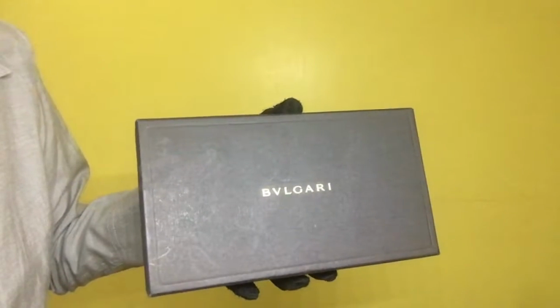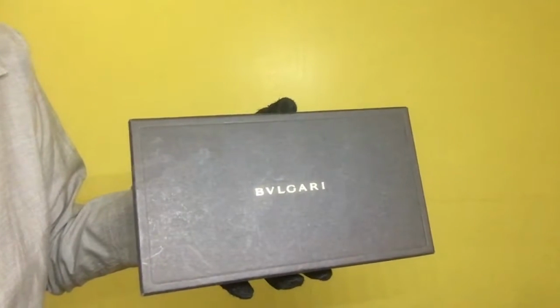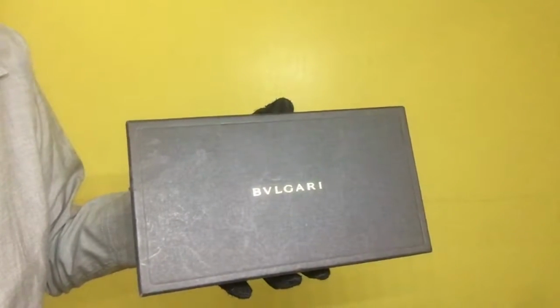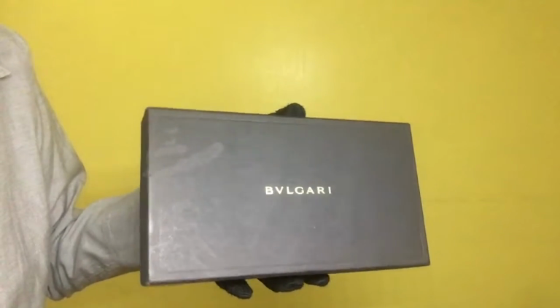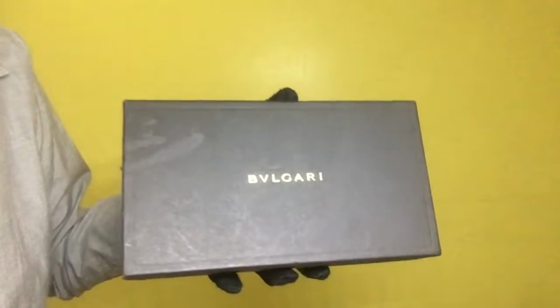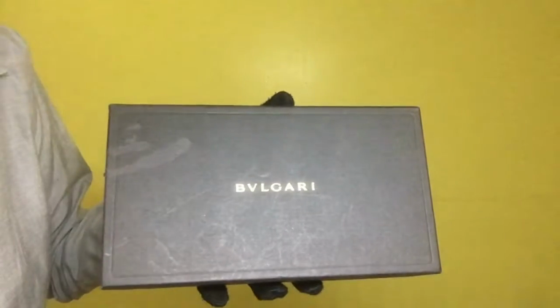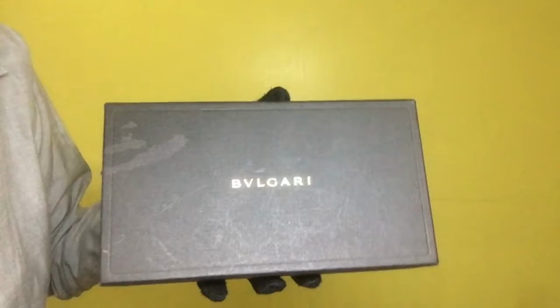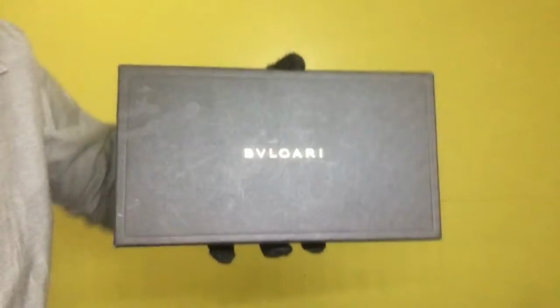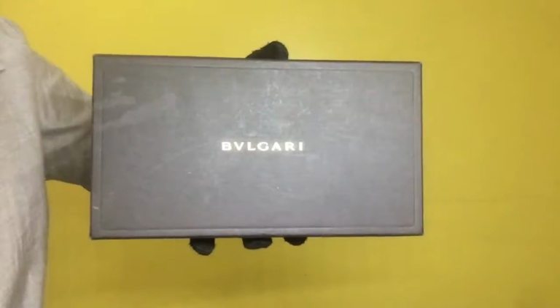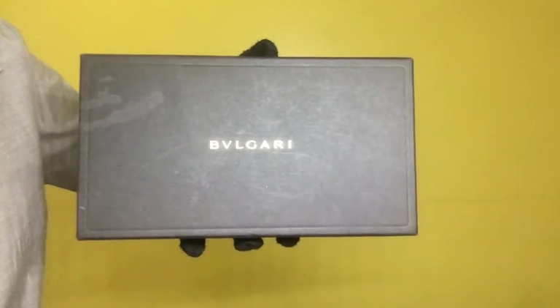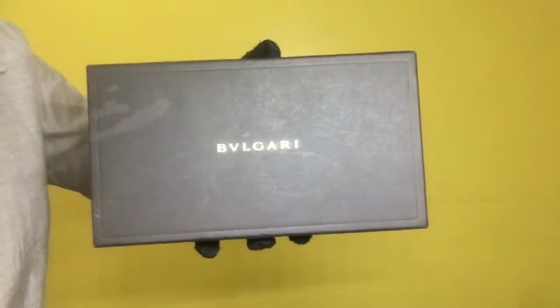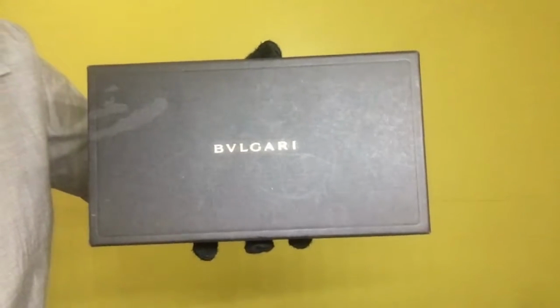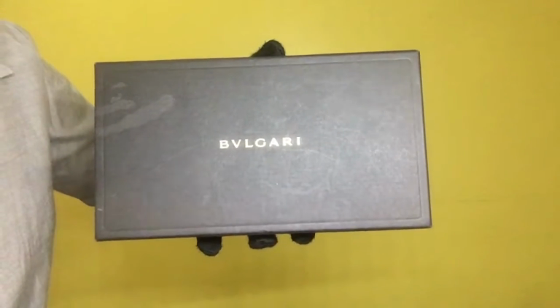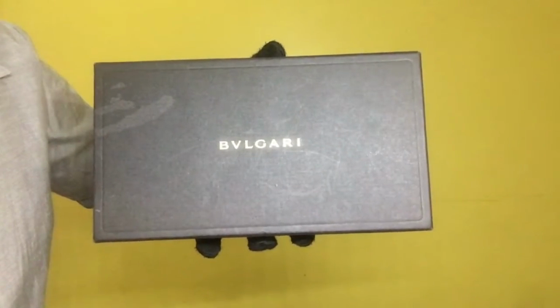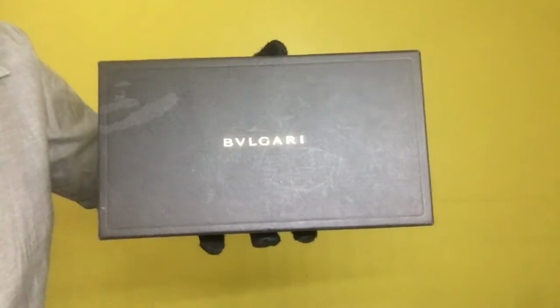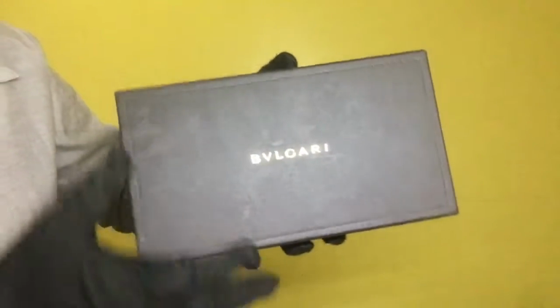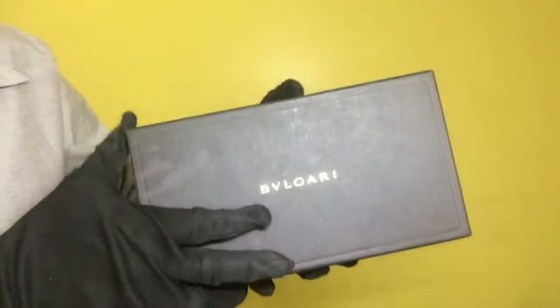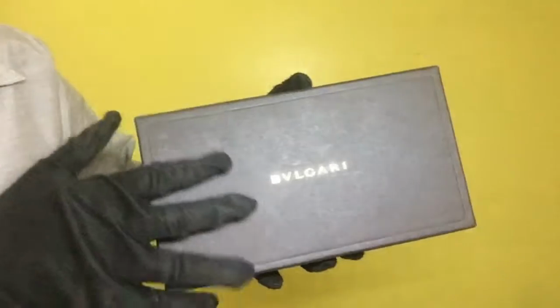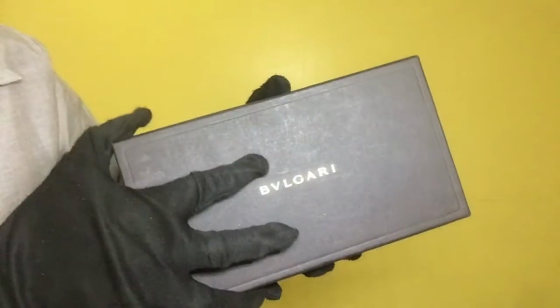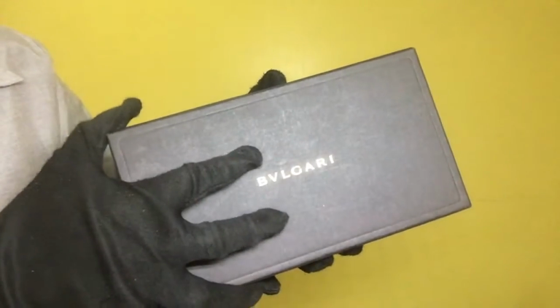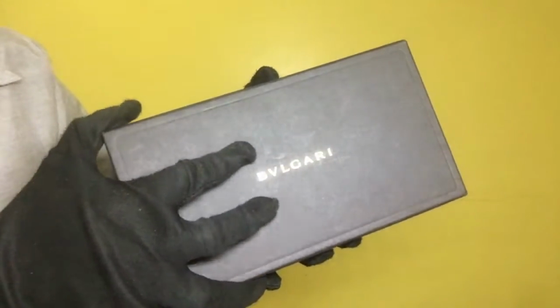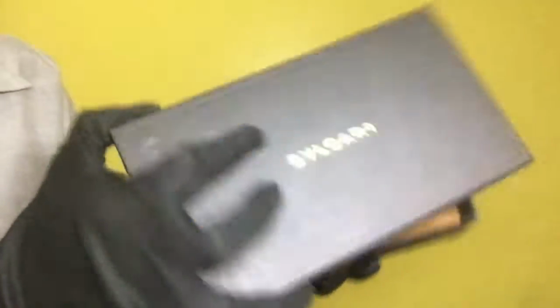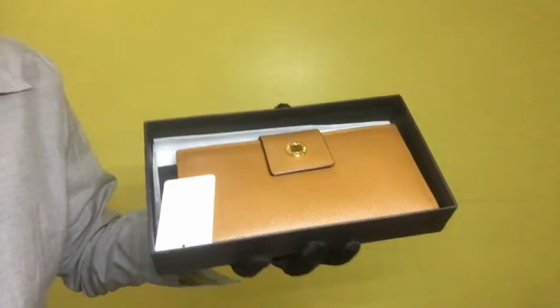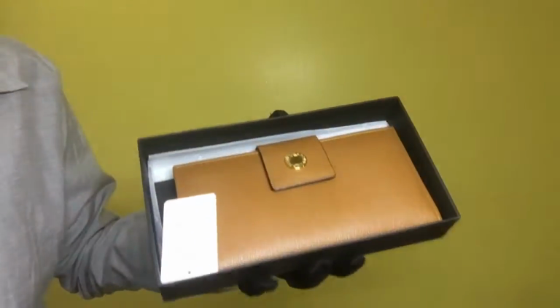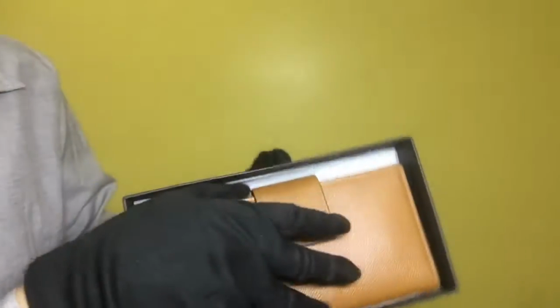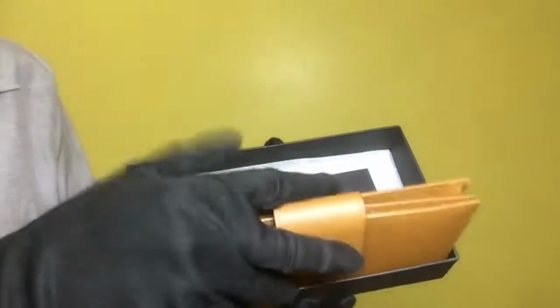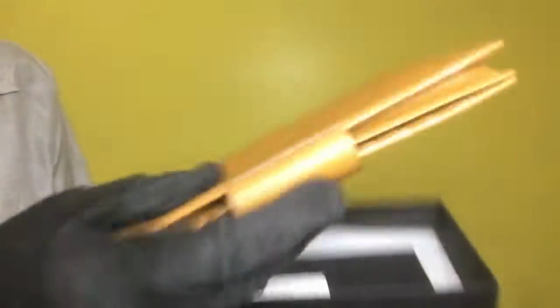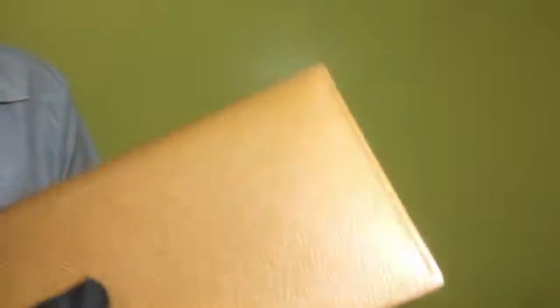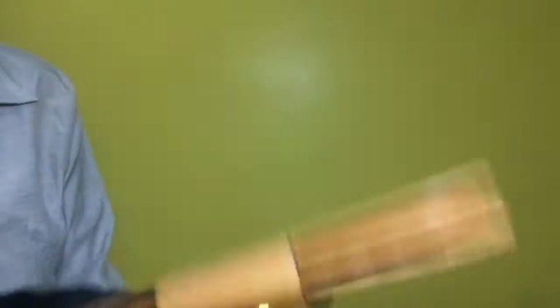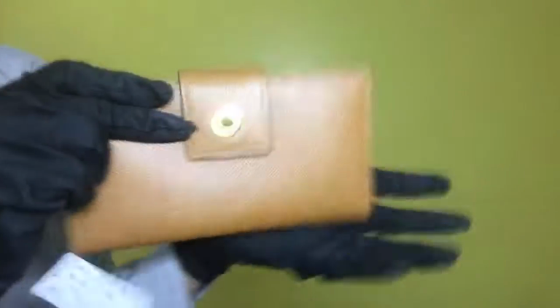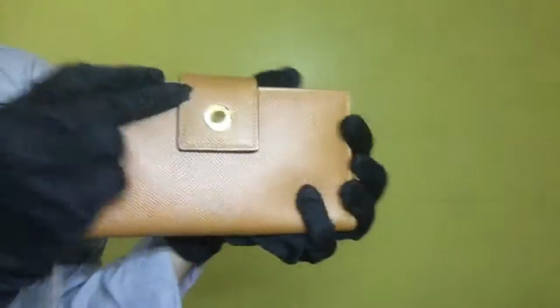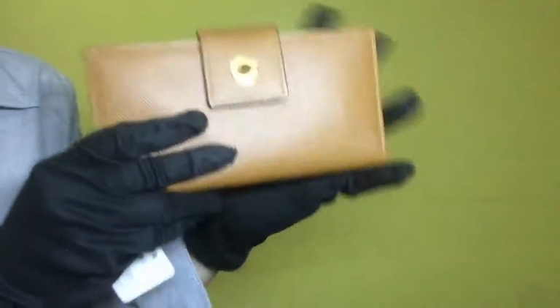Item 1559. This is the Bulgari wallet with box and tag. The rank is S, which means that the item has not been used. It was only used as a display item at the shop.